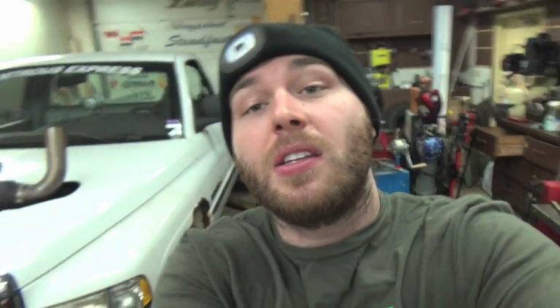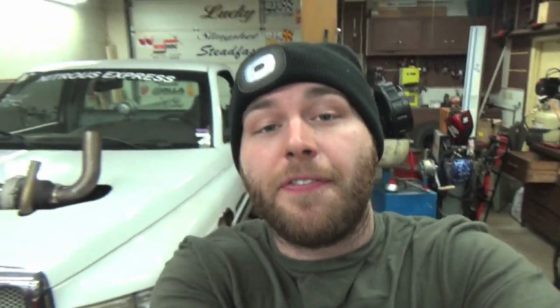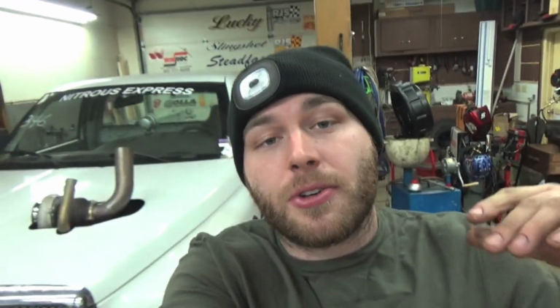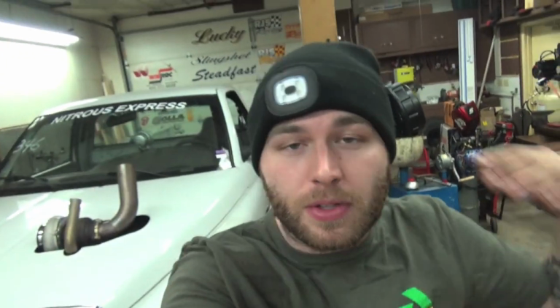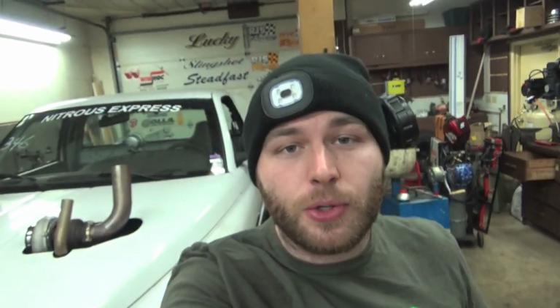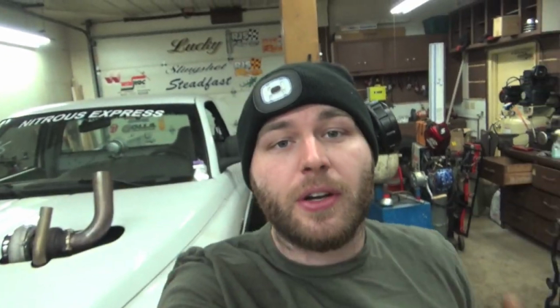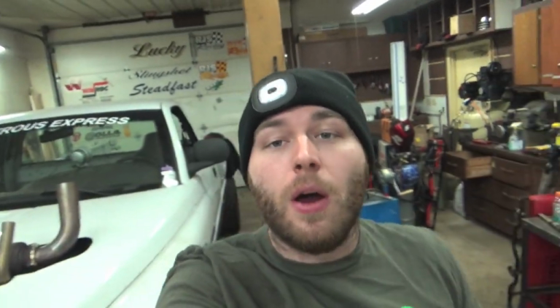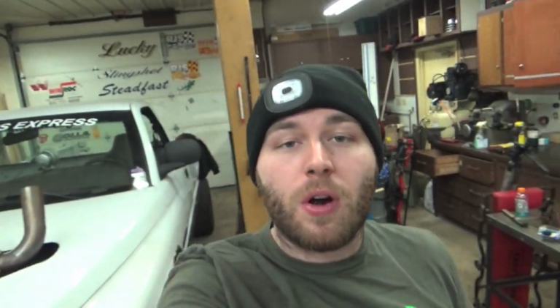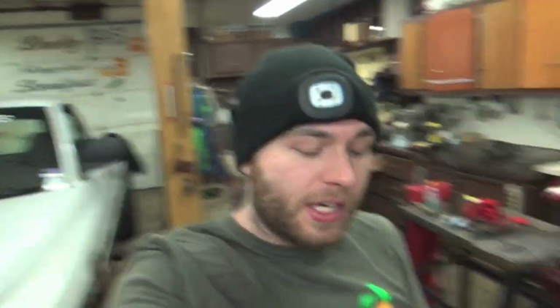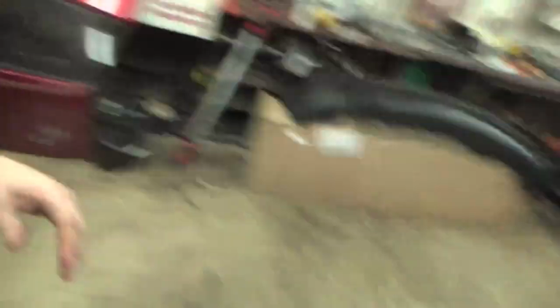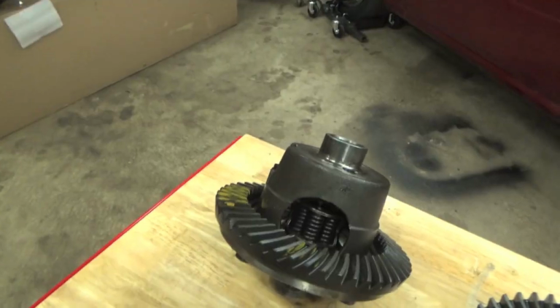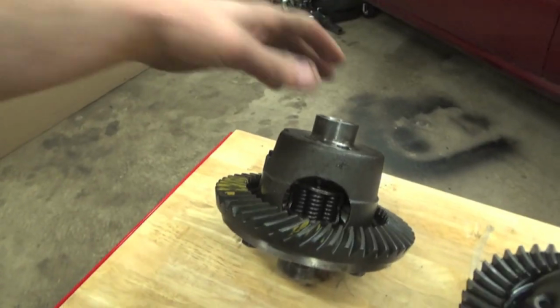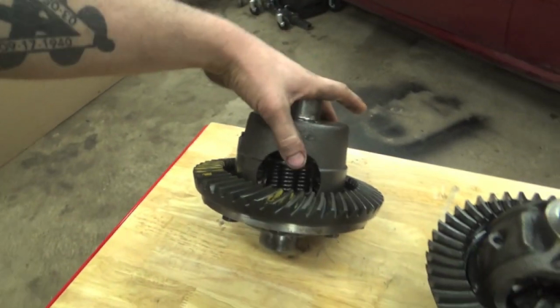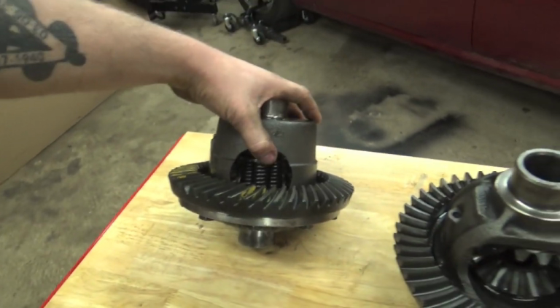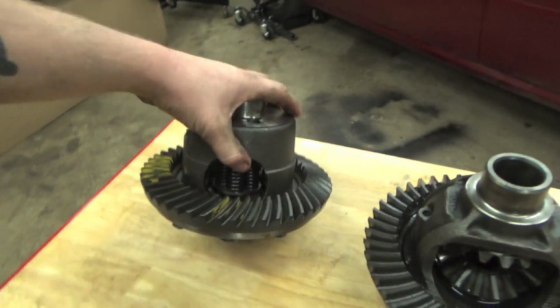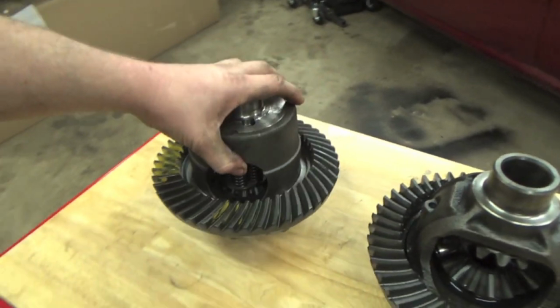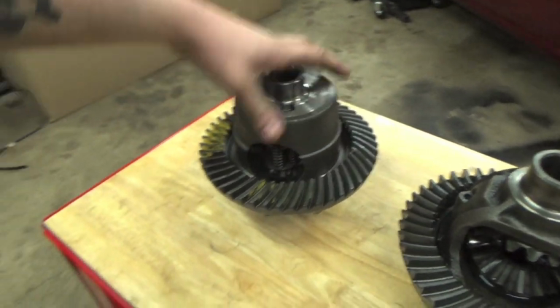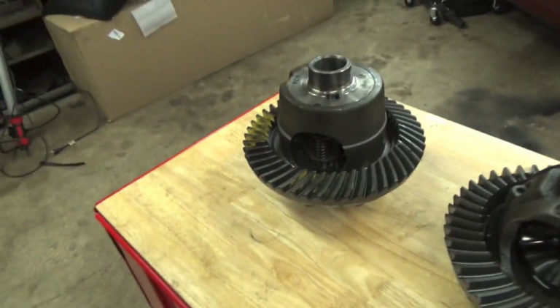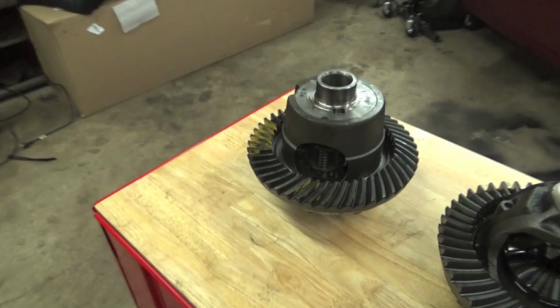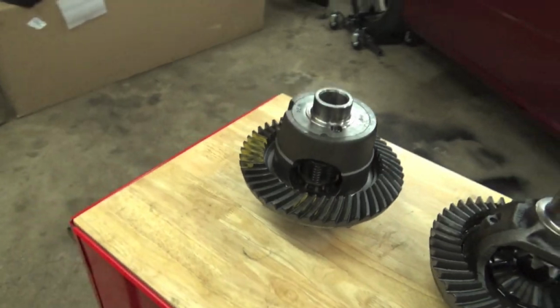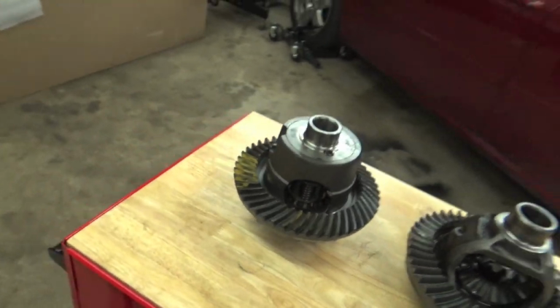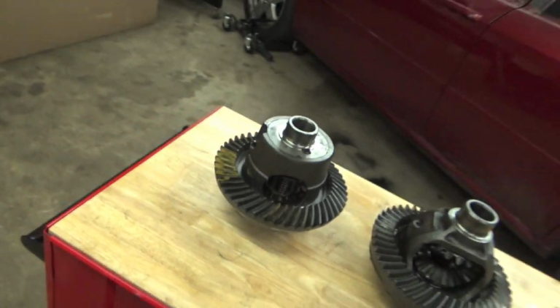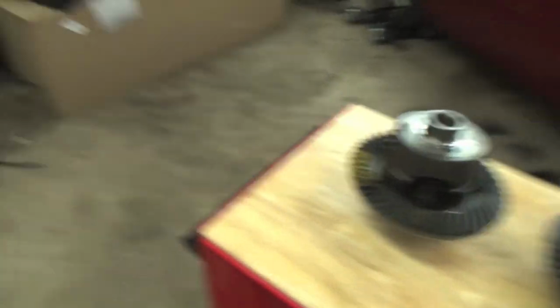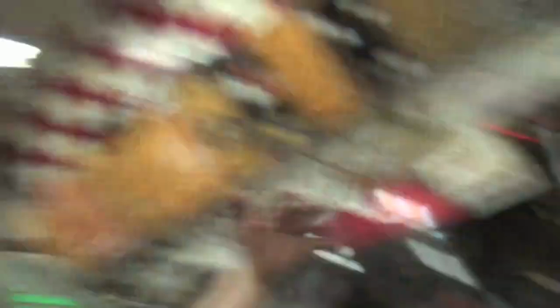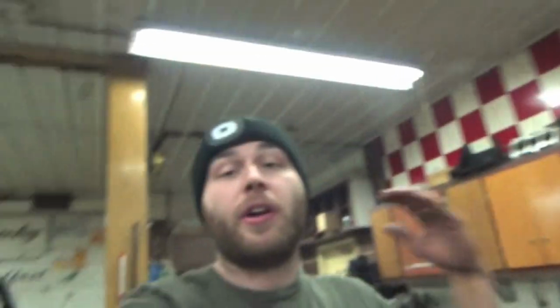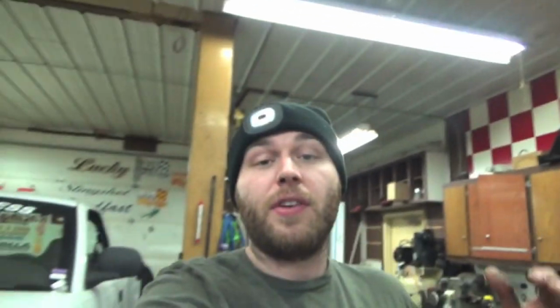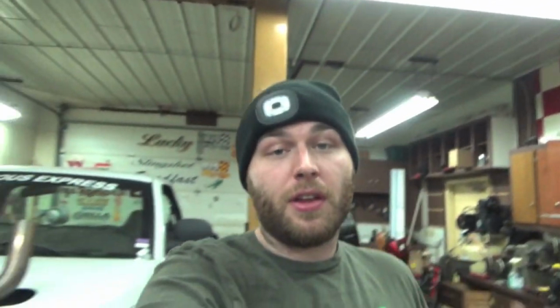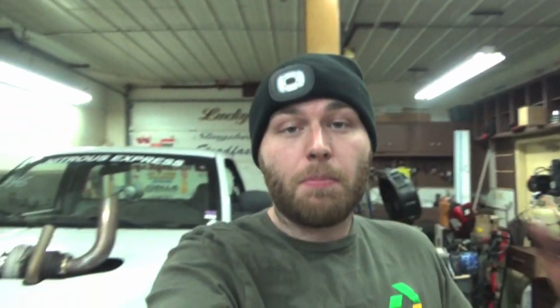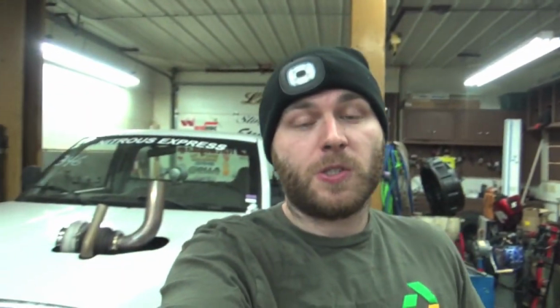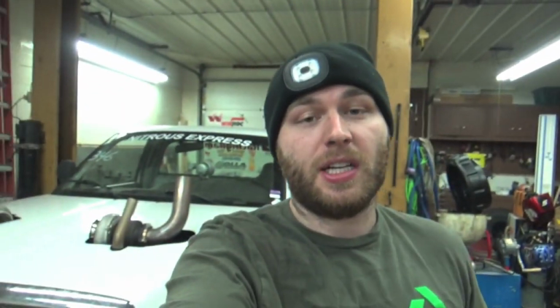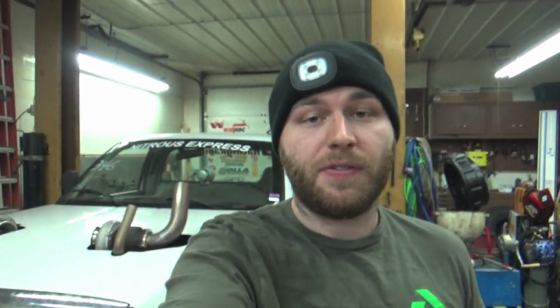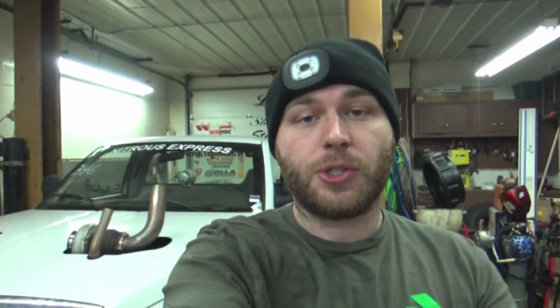This diff also comes with a two-year warranty, so you know they stand behind their product — and you're going to have nothing but success in the future.